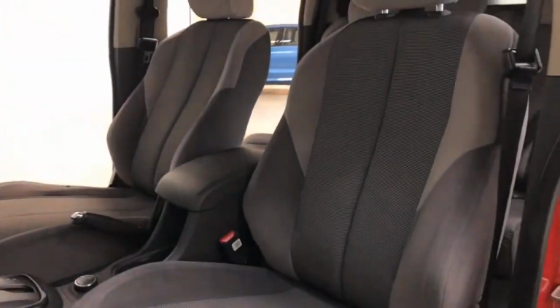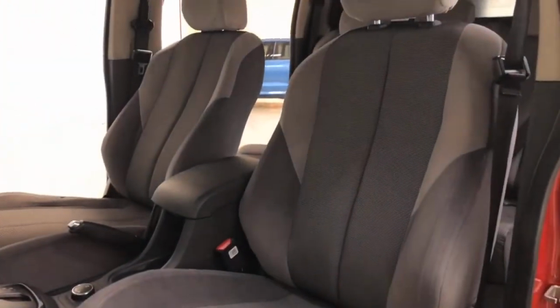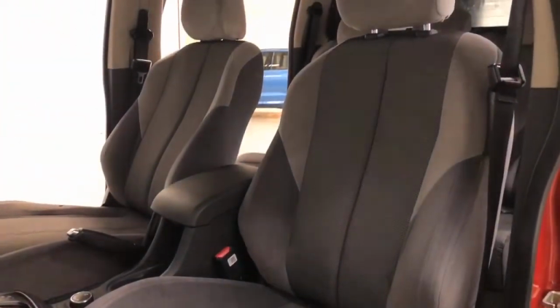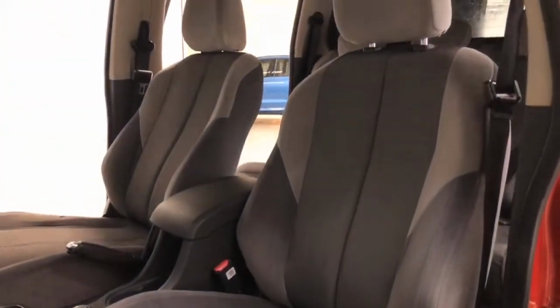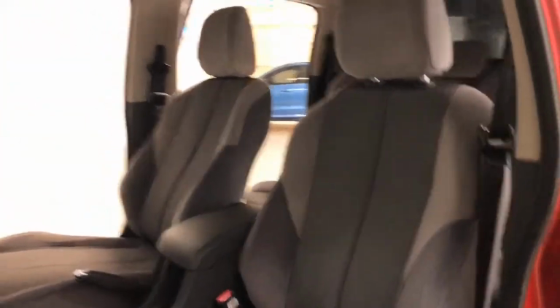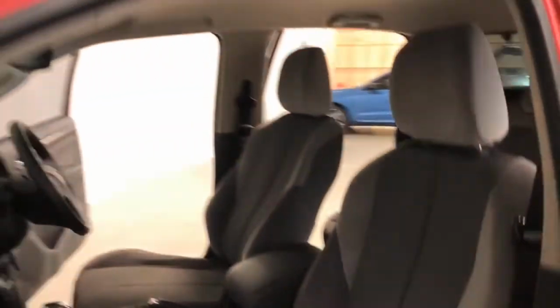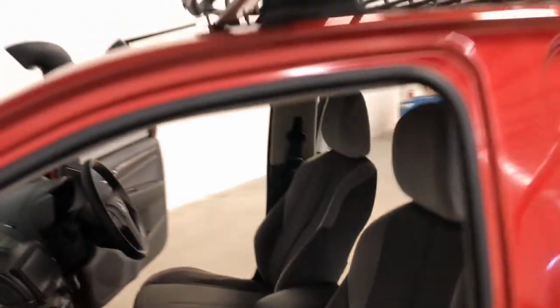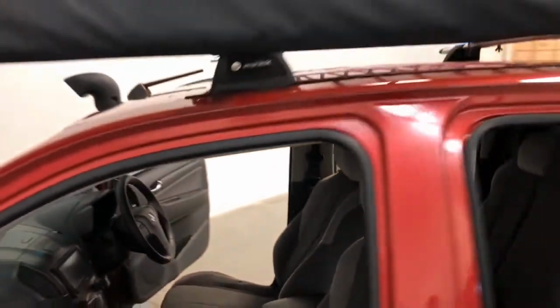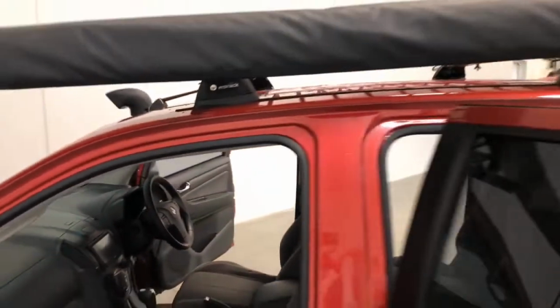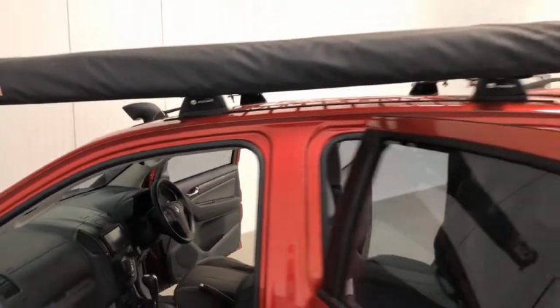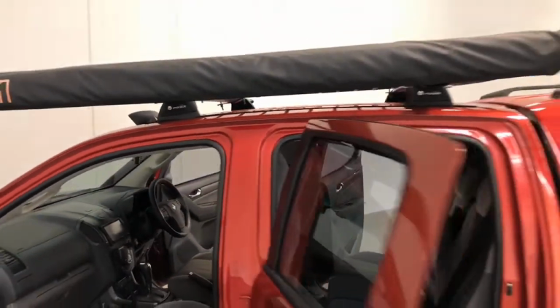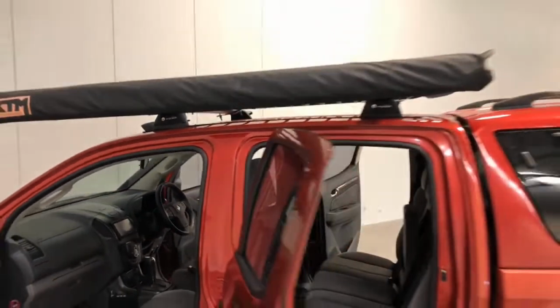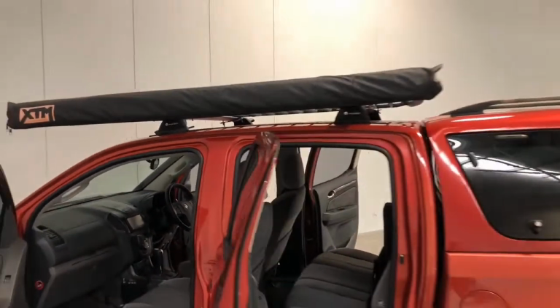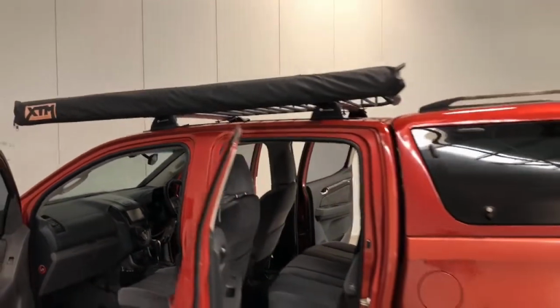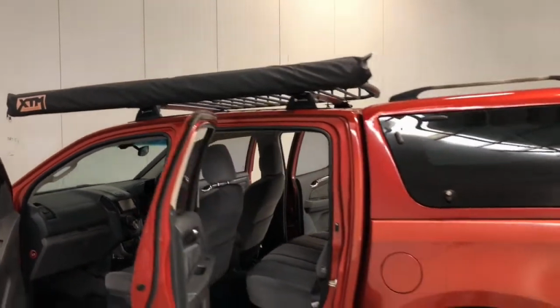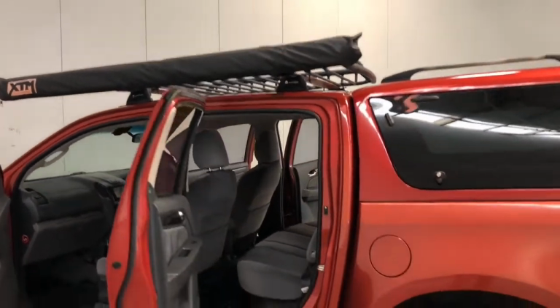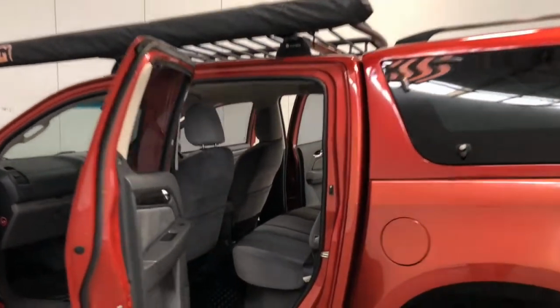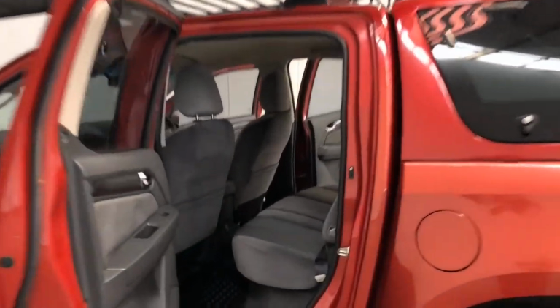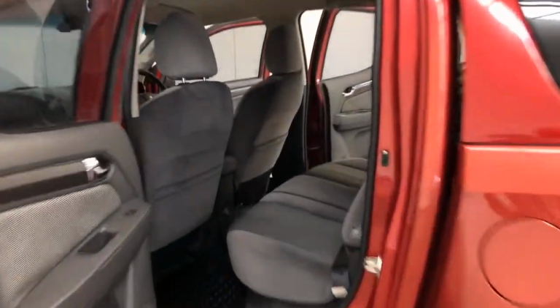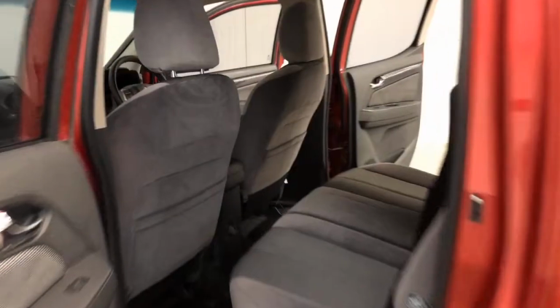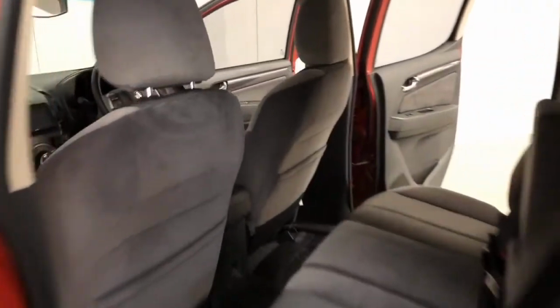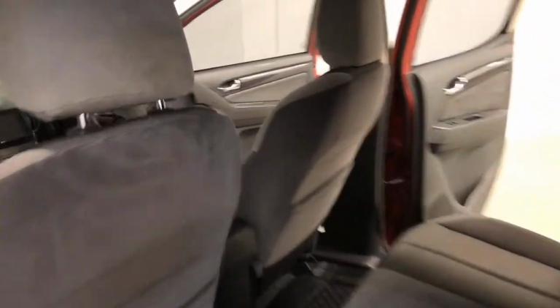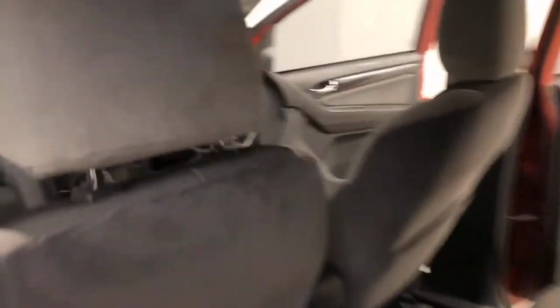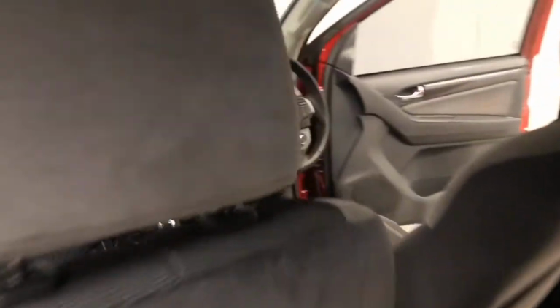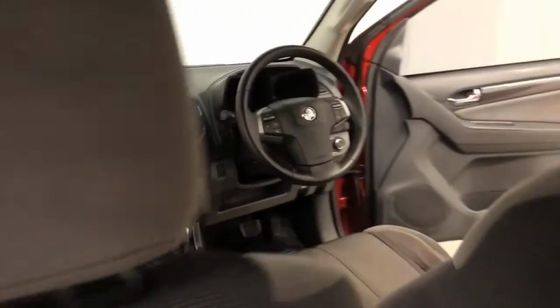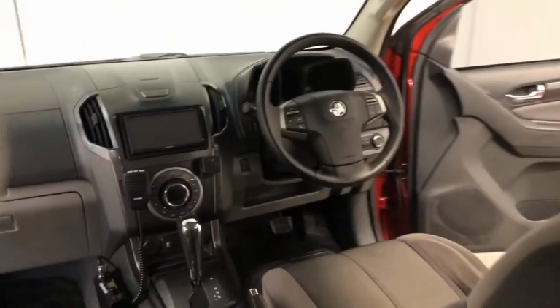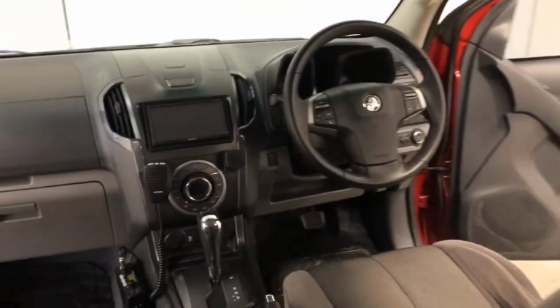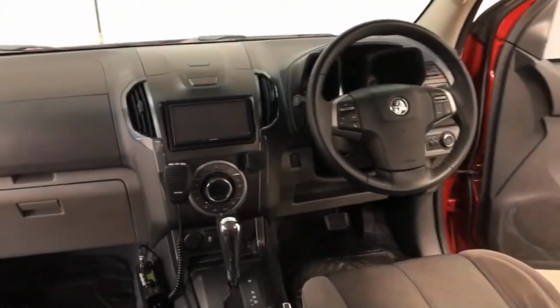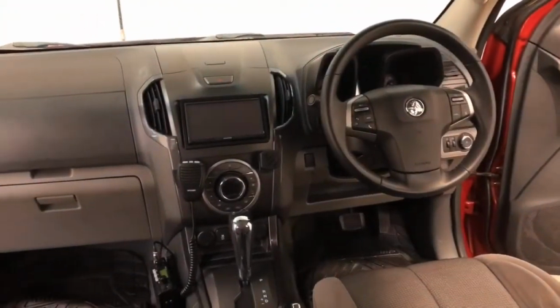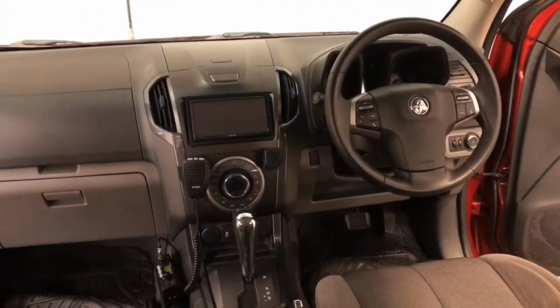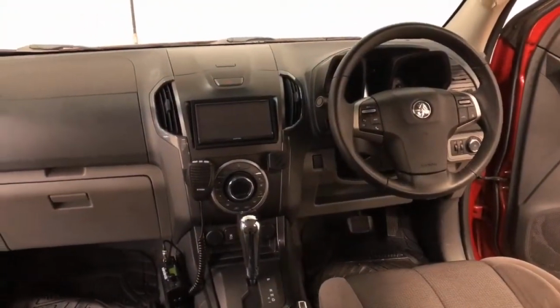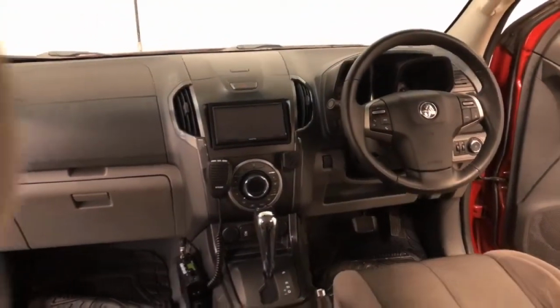The Colorado has 3,500 kilograms braked and 750 kilograms unbraked towing capacity. The Colorado has also received a 5-star rating from ANCAP.